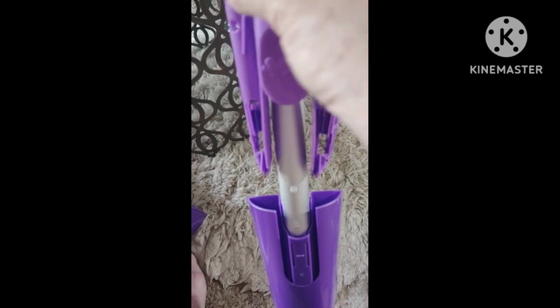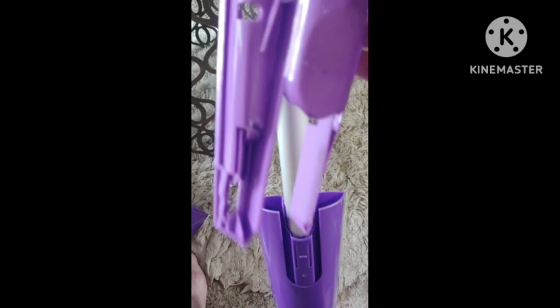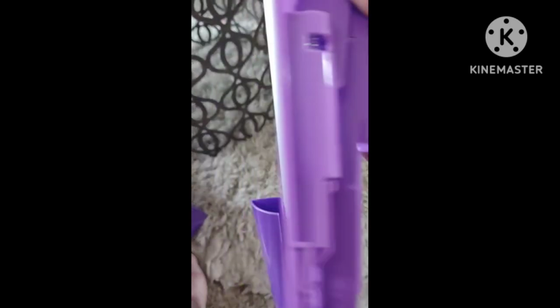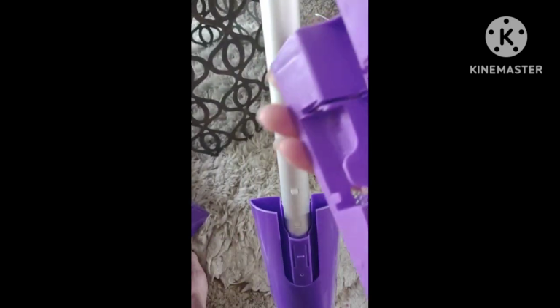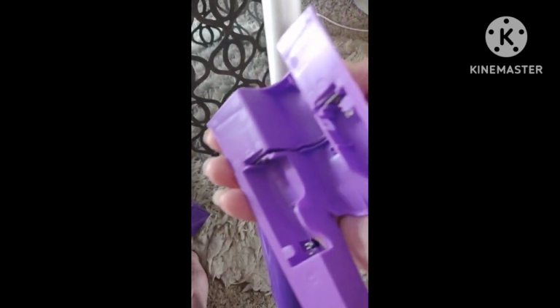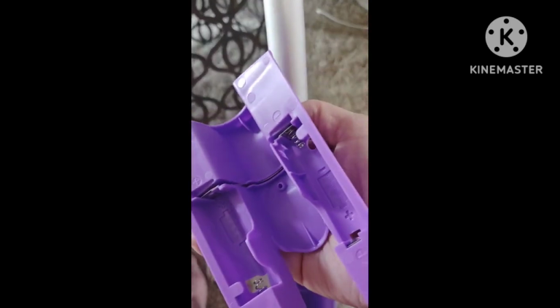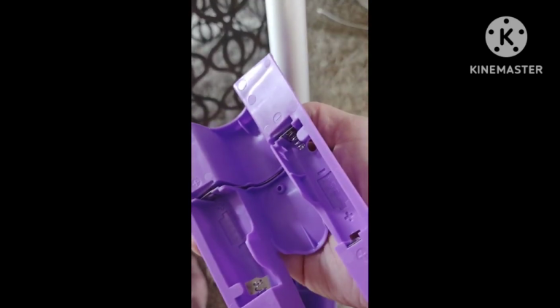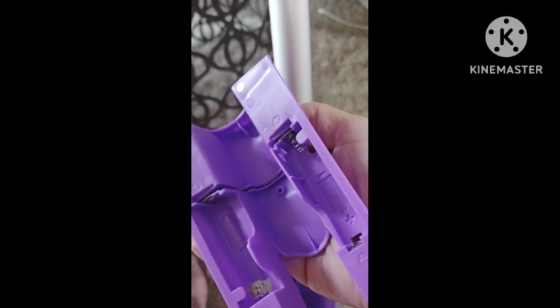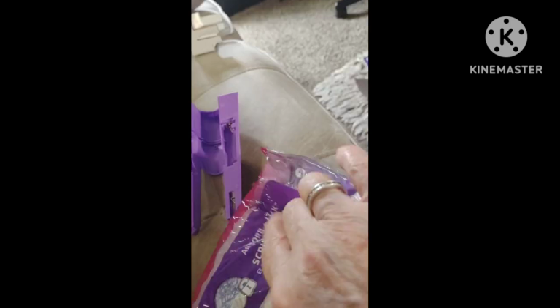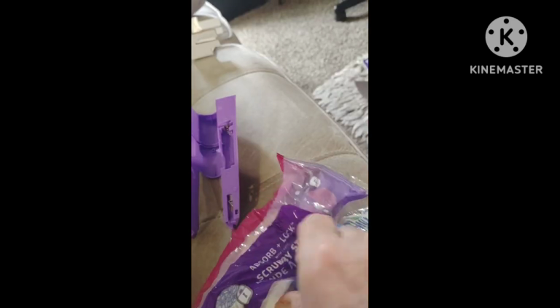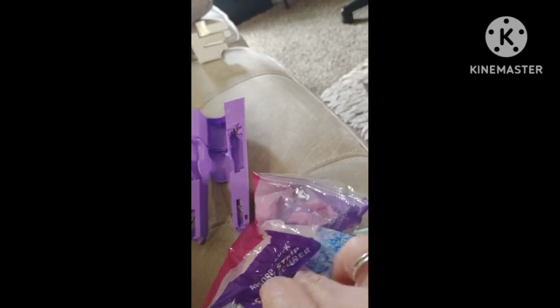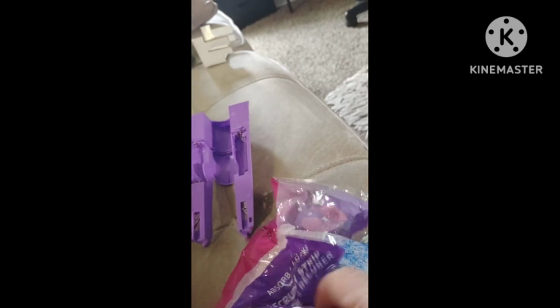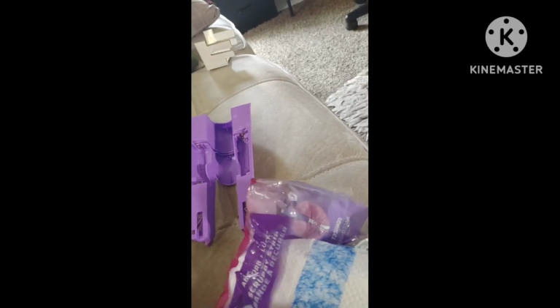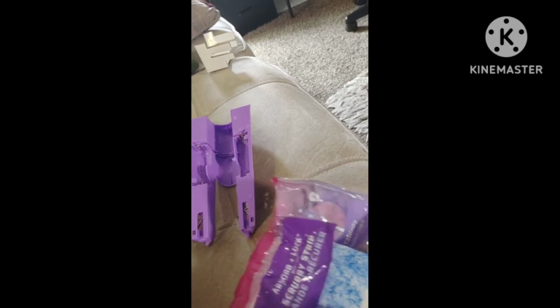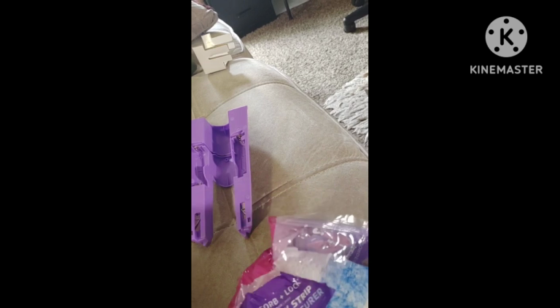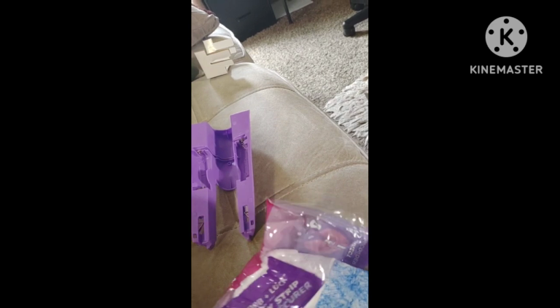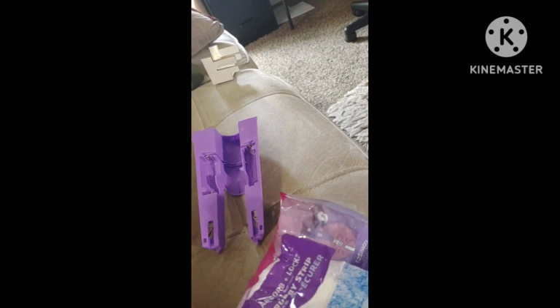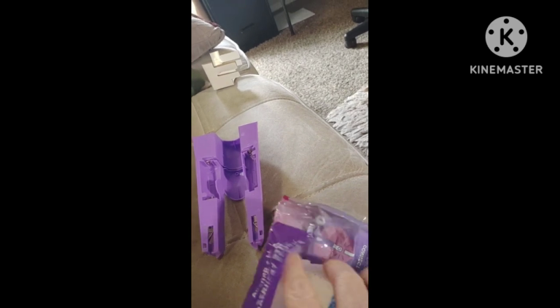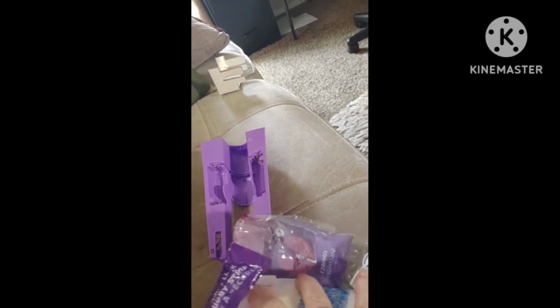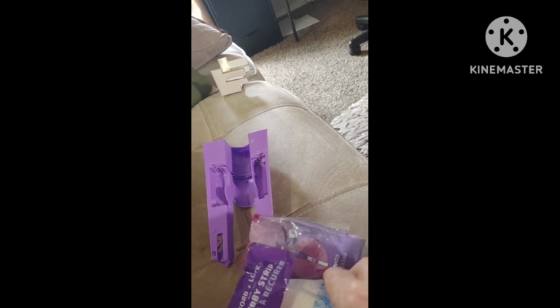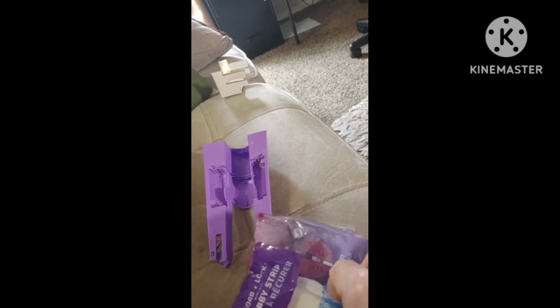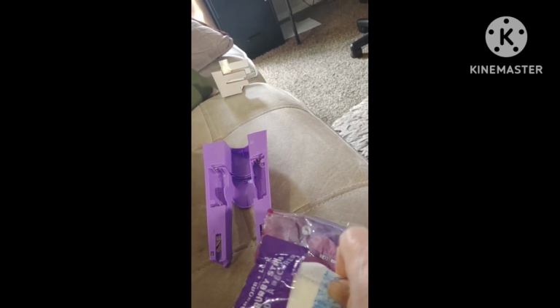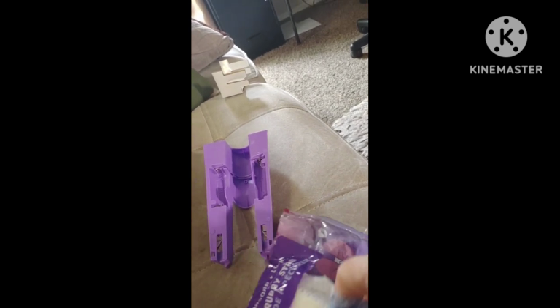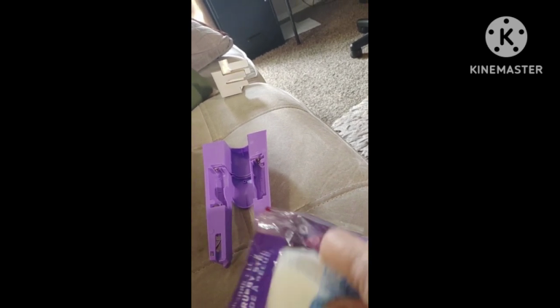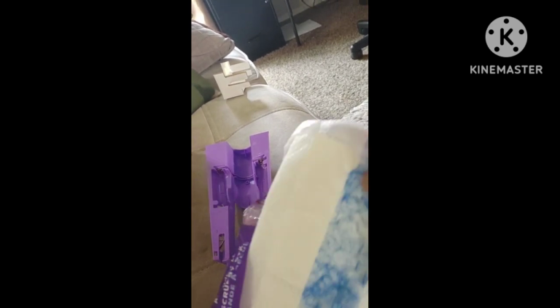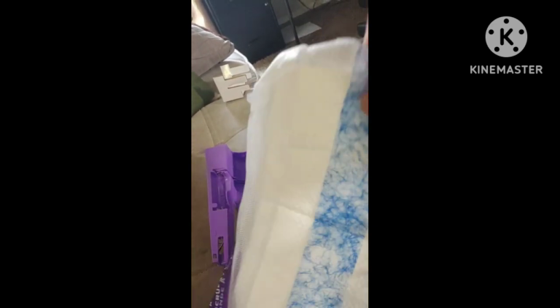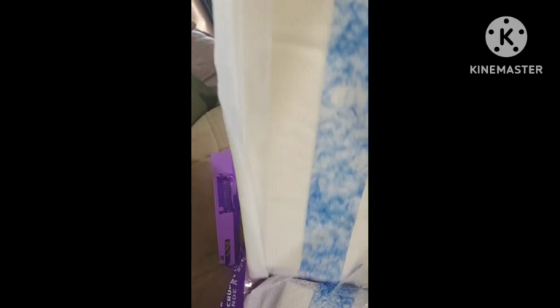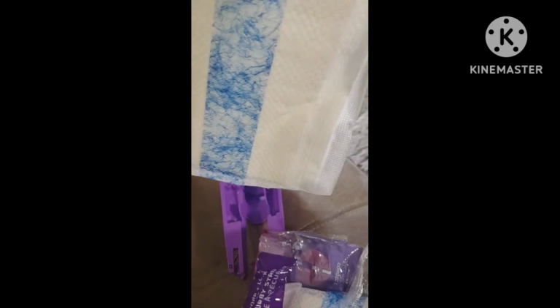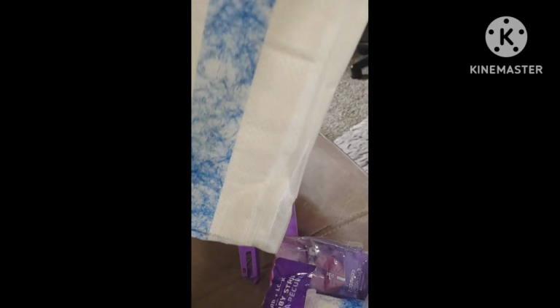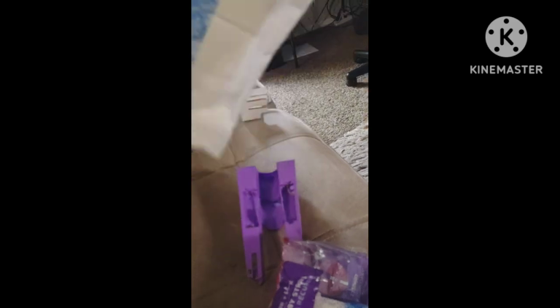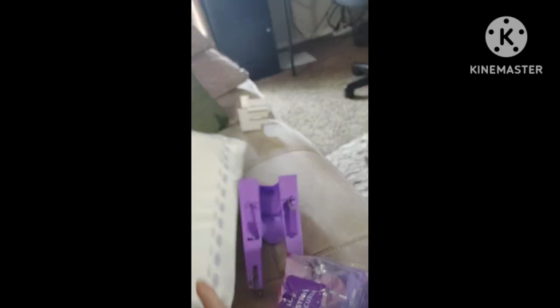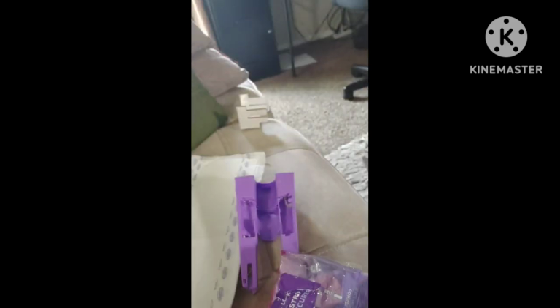So then you pull out the battery compartment. This newer model only requires two batteries — you've got to make sure you watch the video because it's not too old. Then you take out one of the cleaning pads.